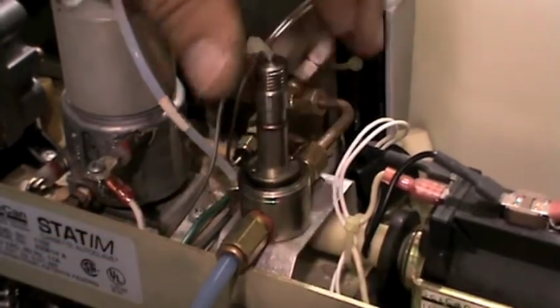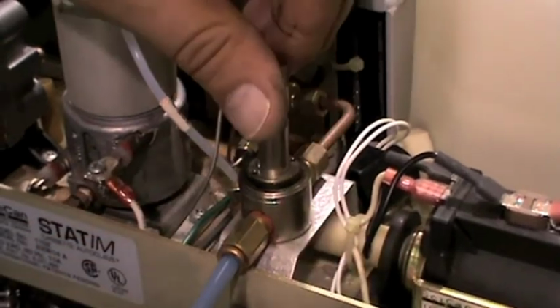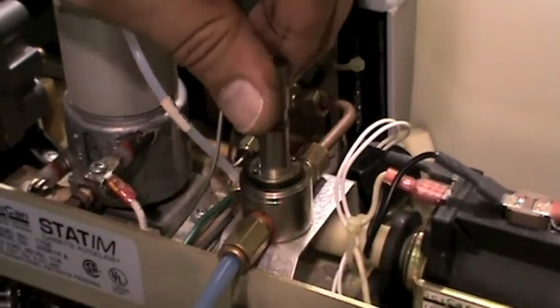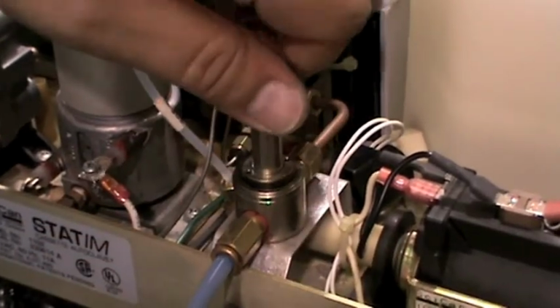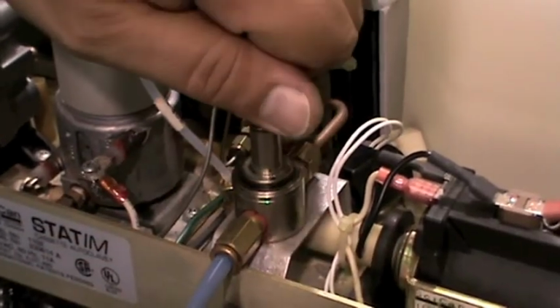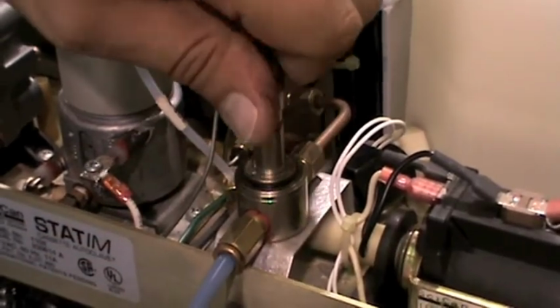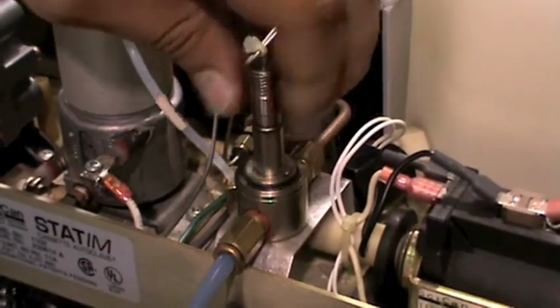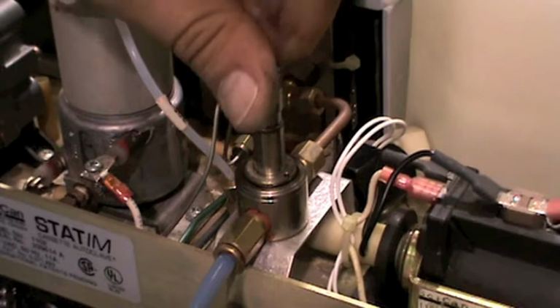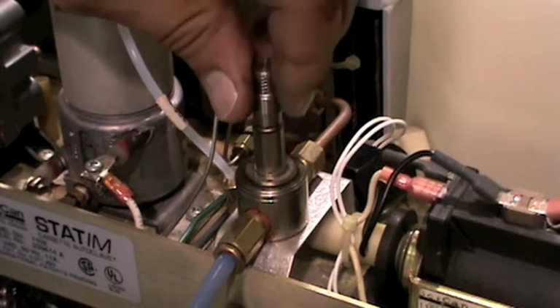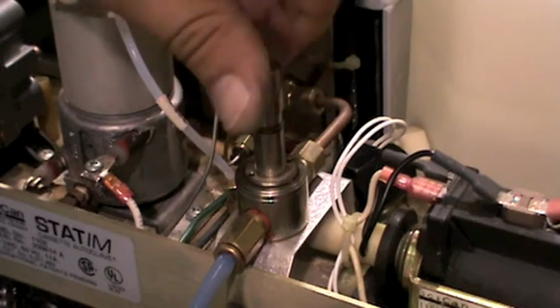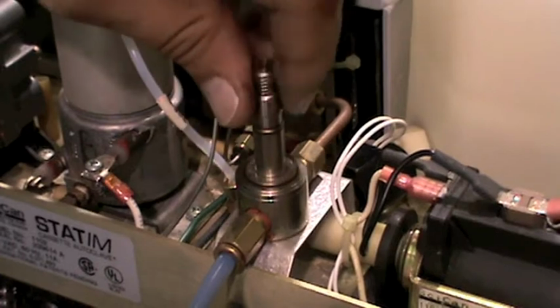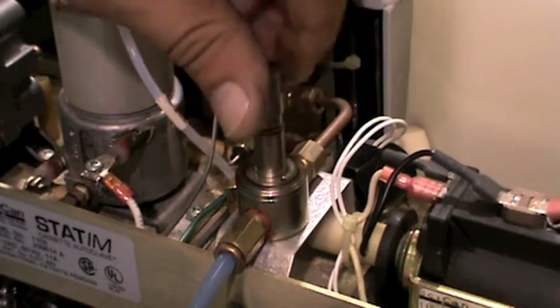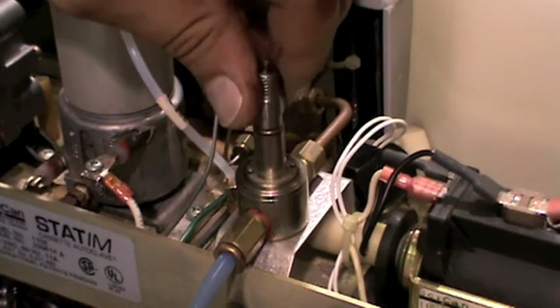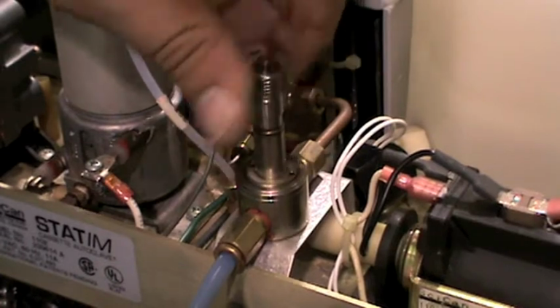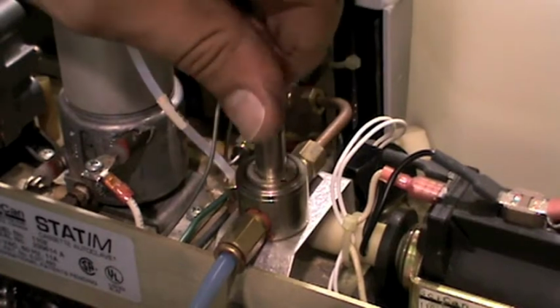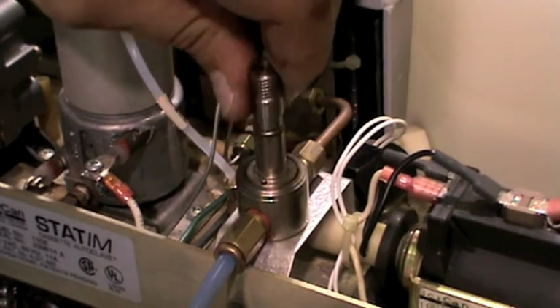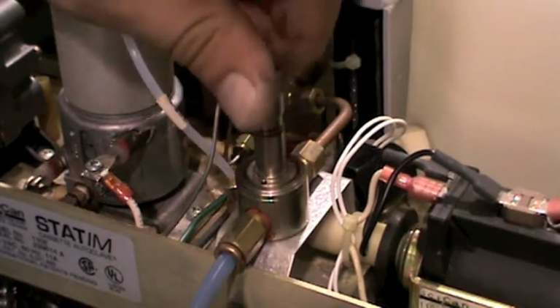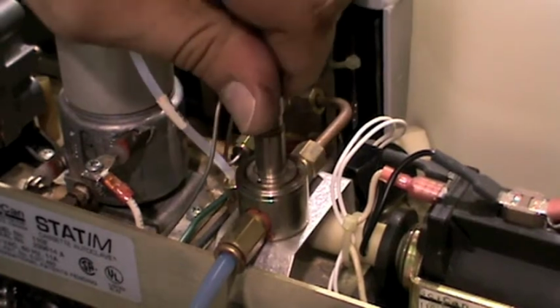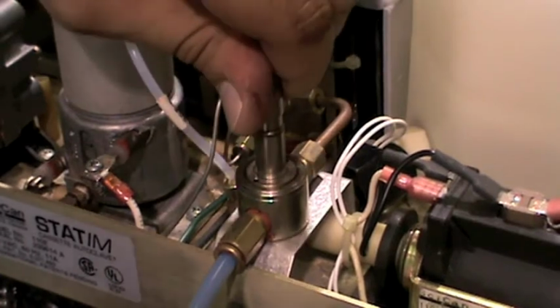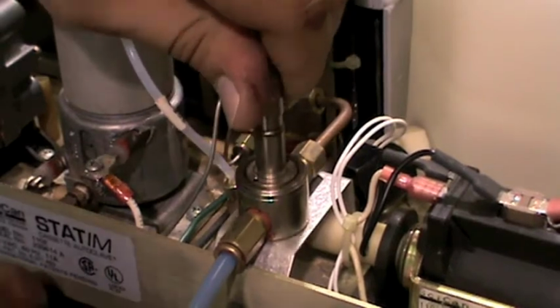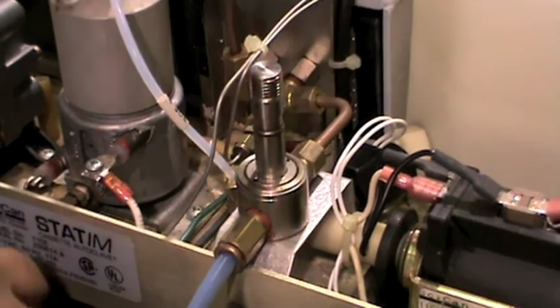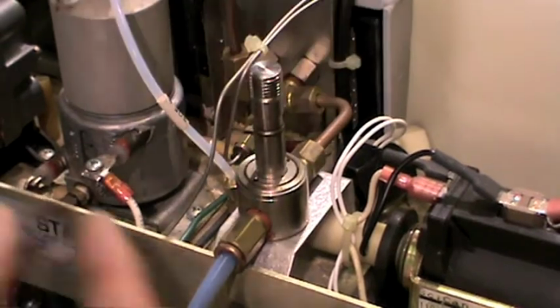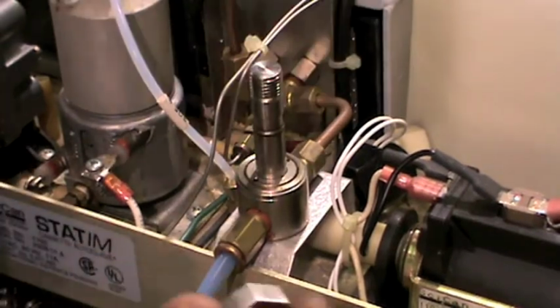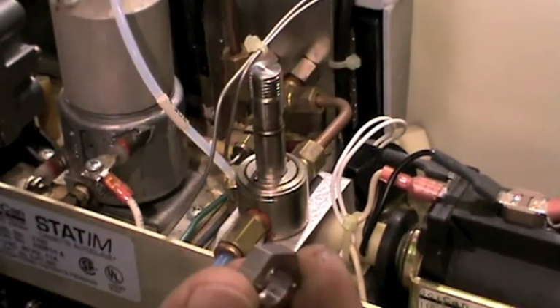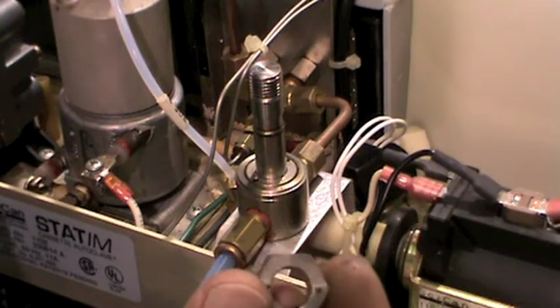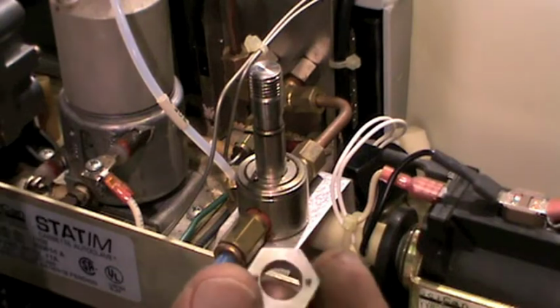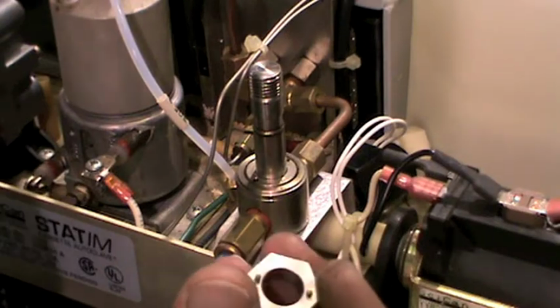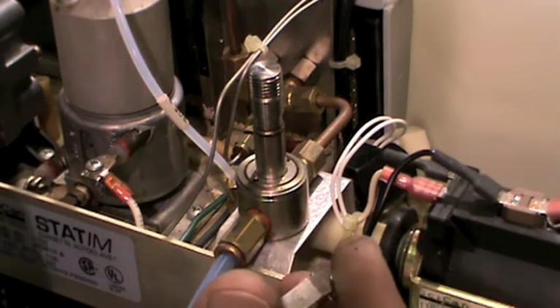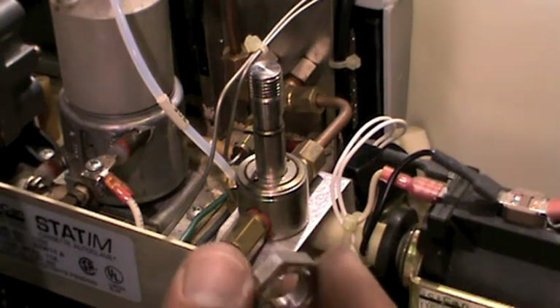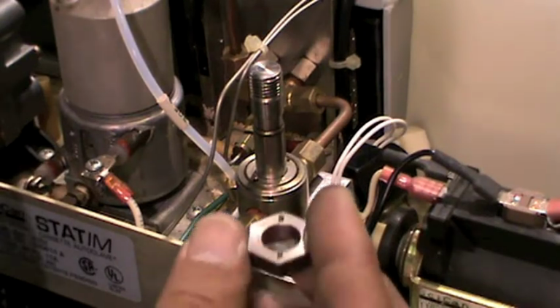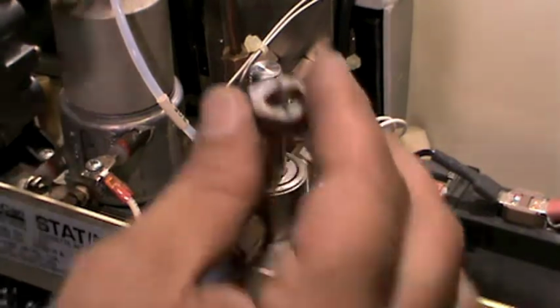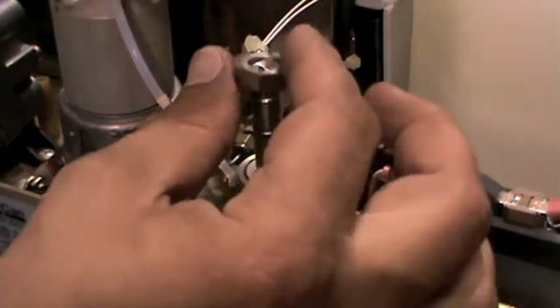Take care not to over-tighten the valve stem when reinstalling. The stem should be snug and secure — about an eighth to a quarter turn with a wrench after finger tightening should be enough.